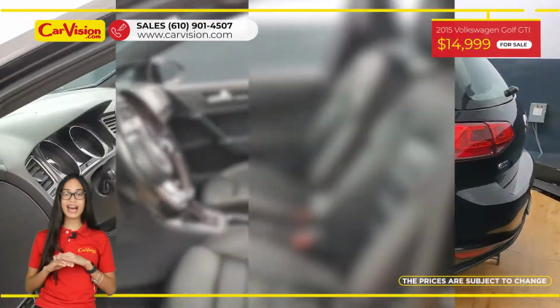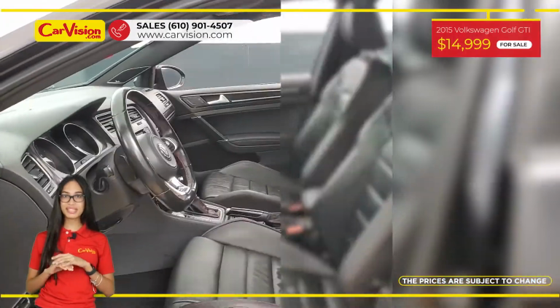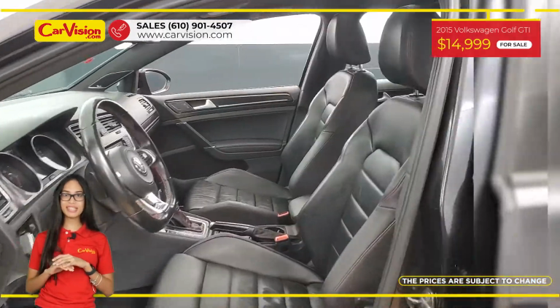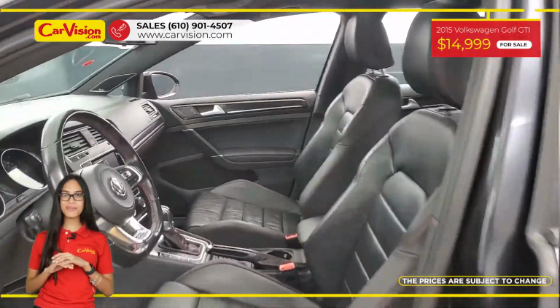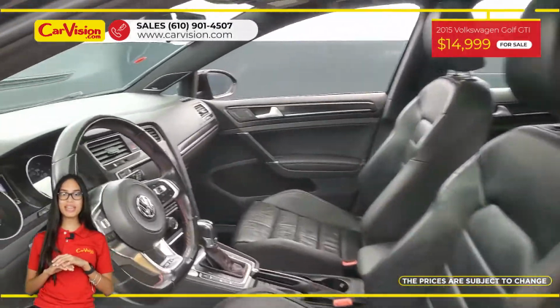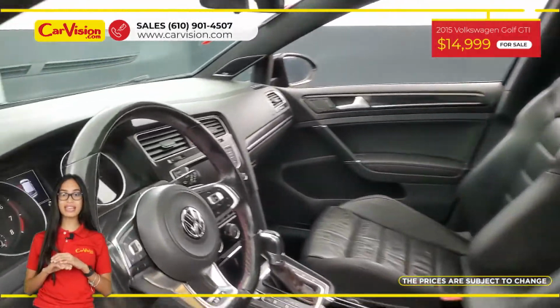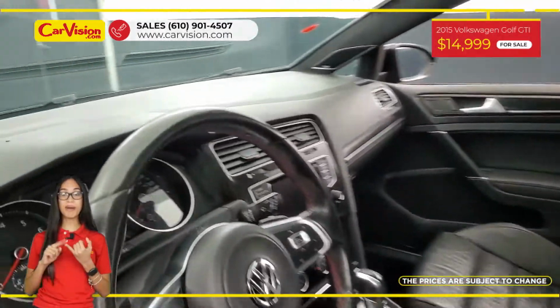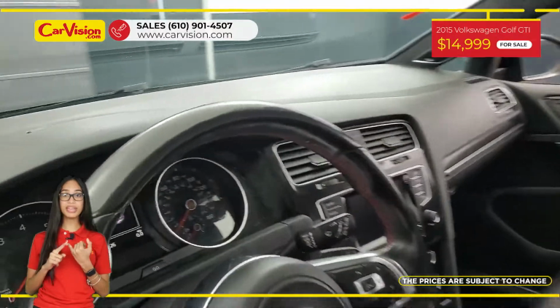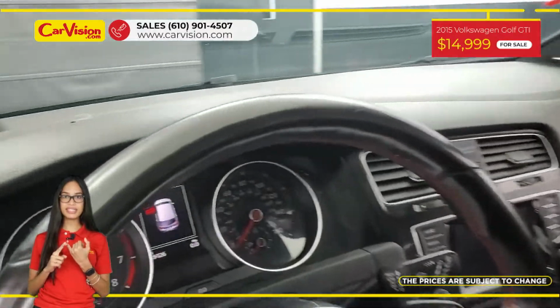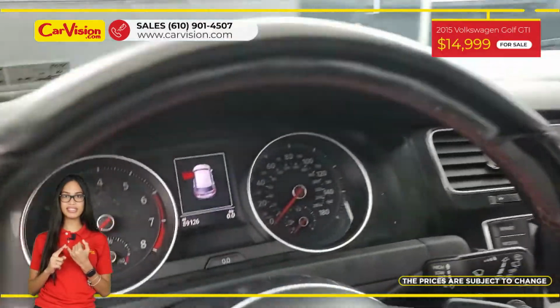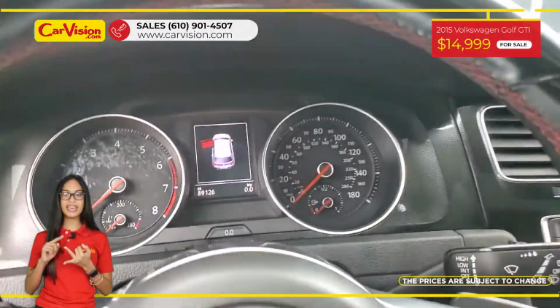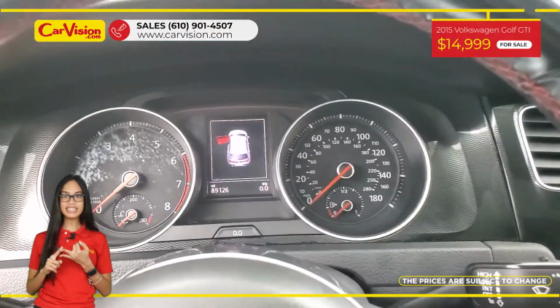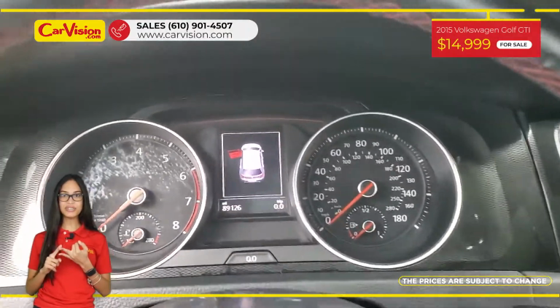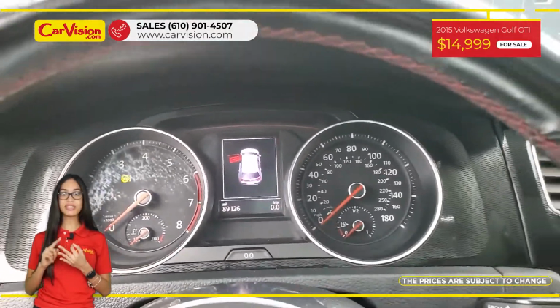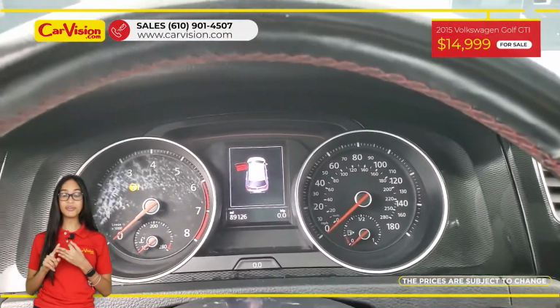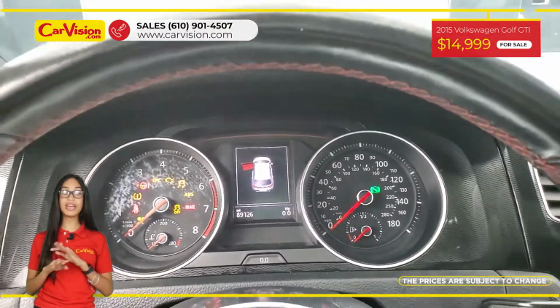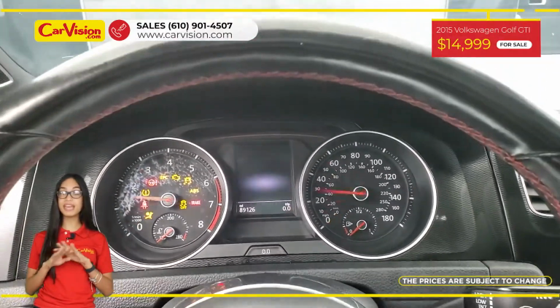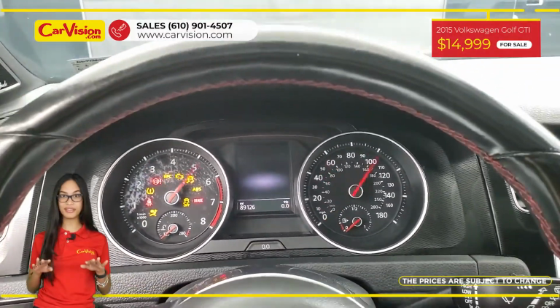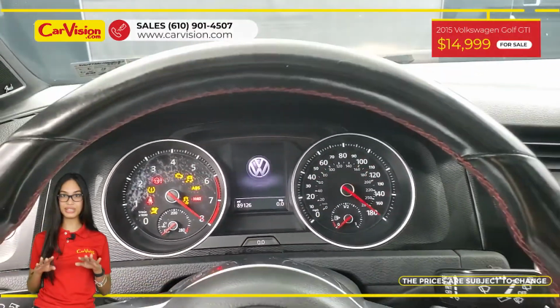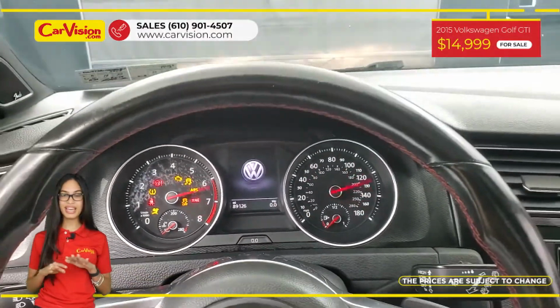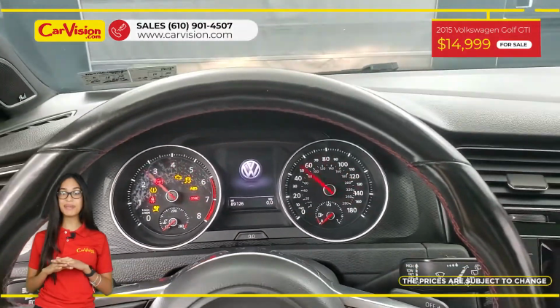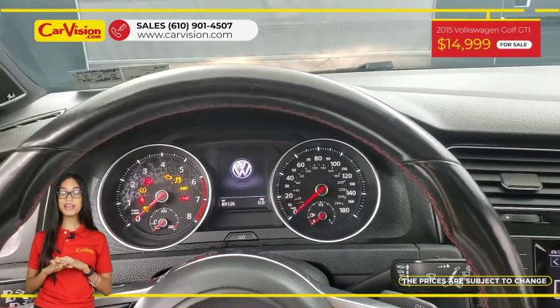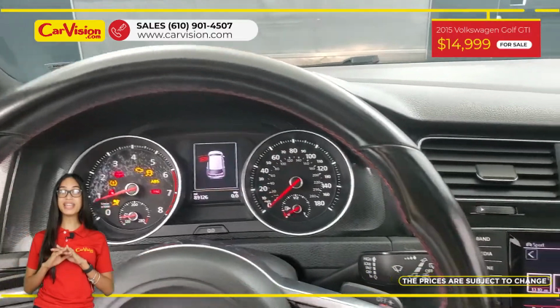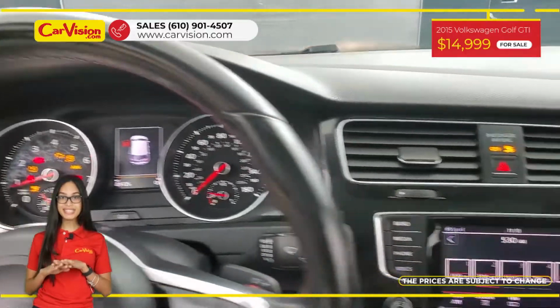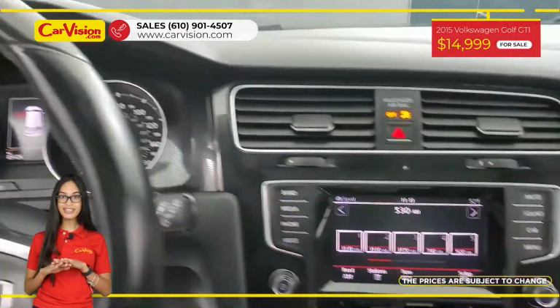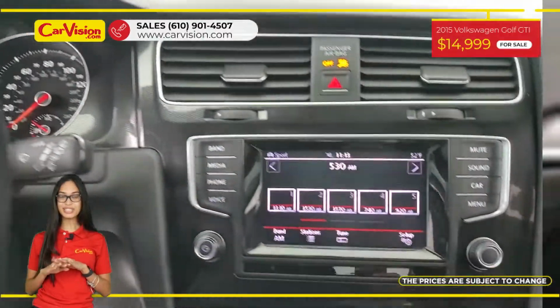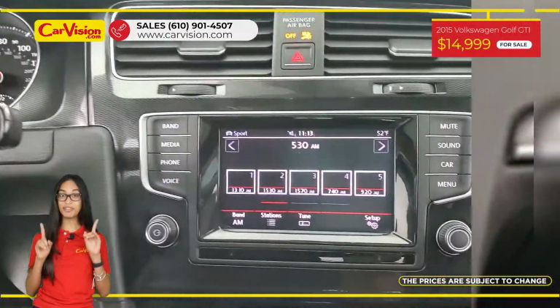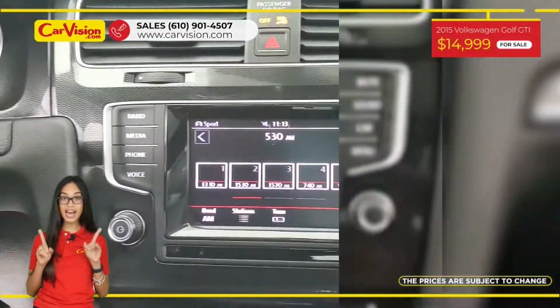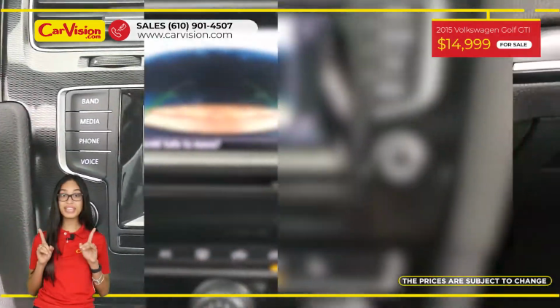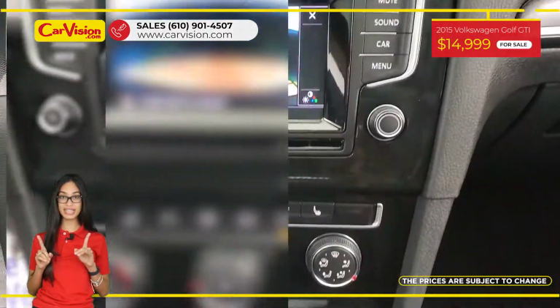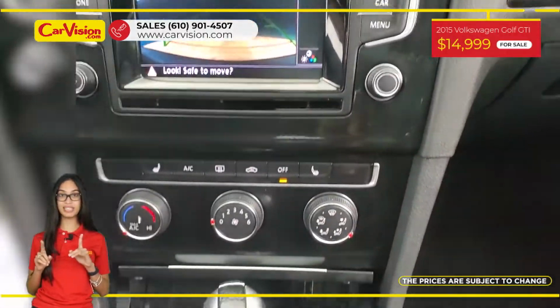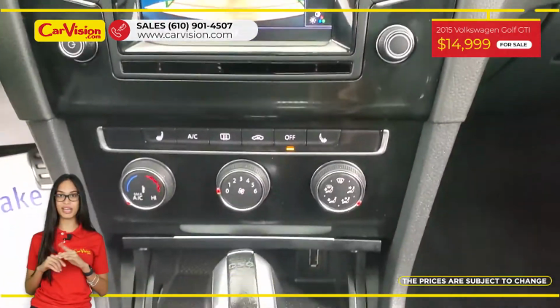Among its amazing equipment, it has power and heated seats, keyless entry, sunroof, and many other features. The vehicle is in excellent conditions after a 118-point inspection.